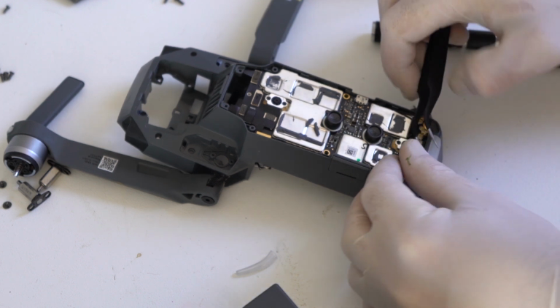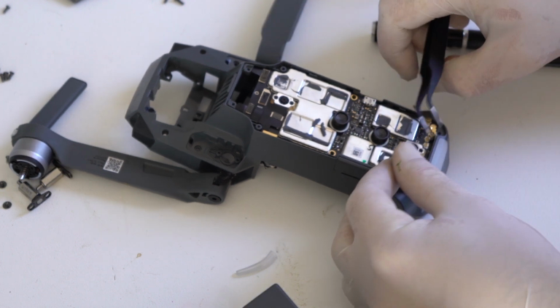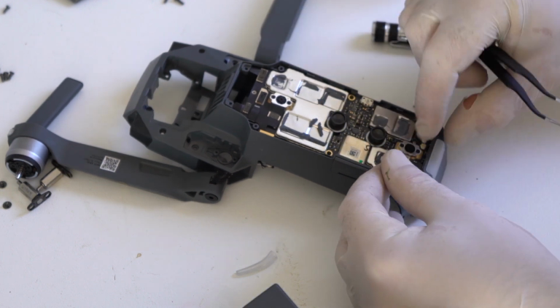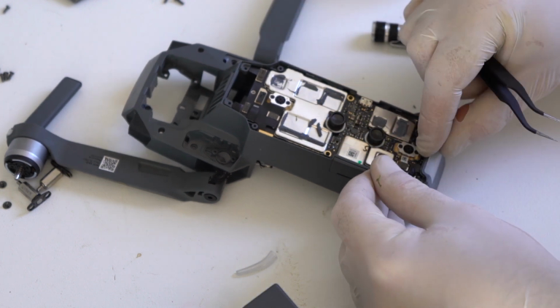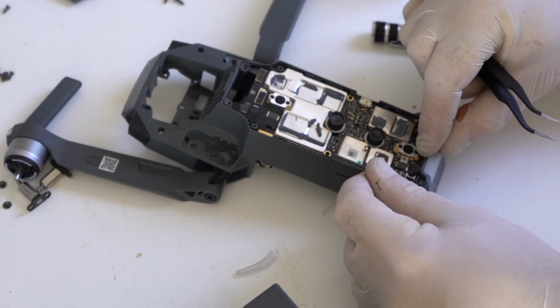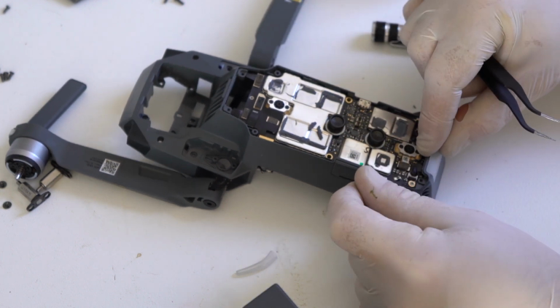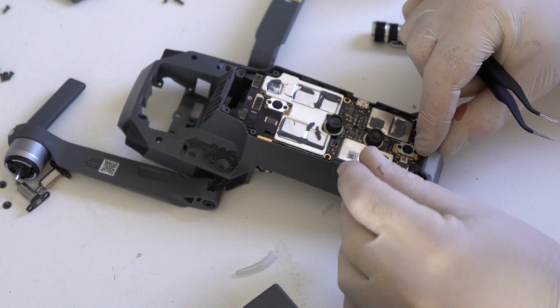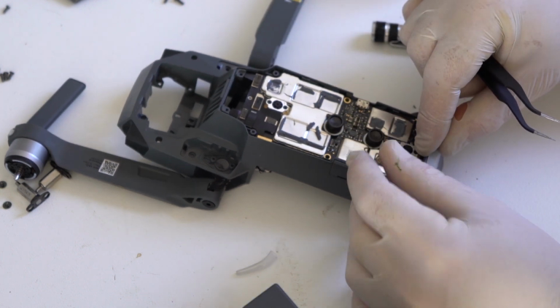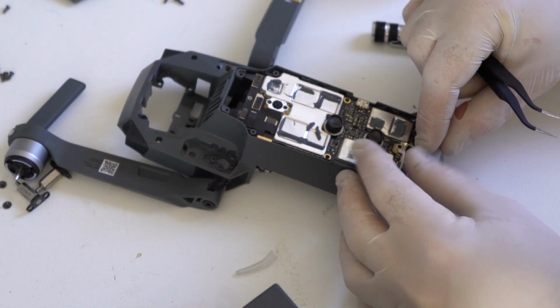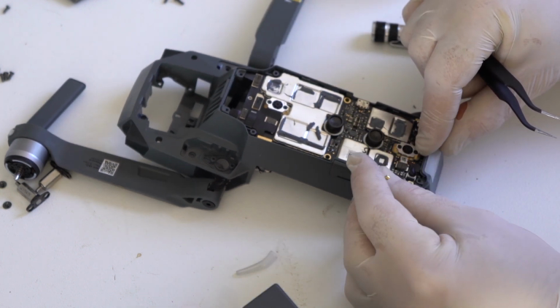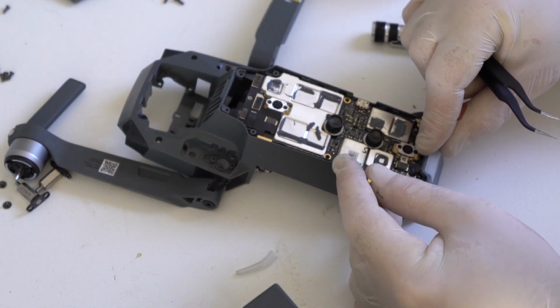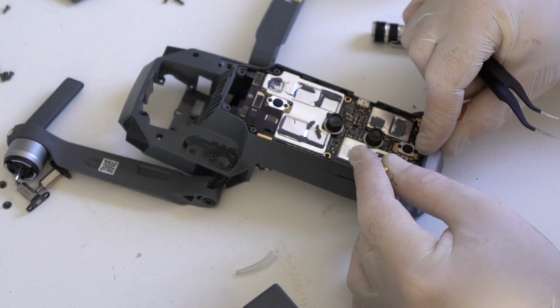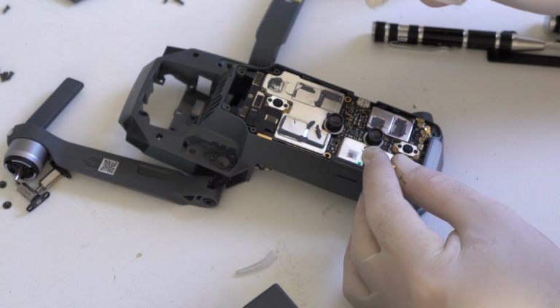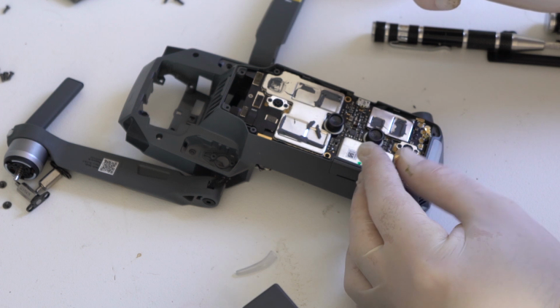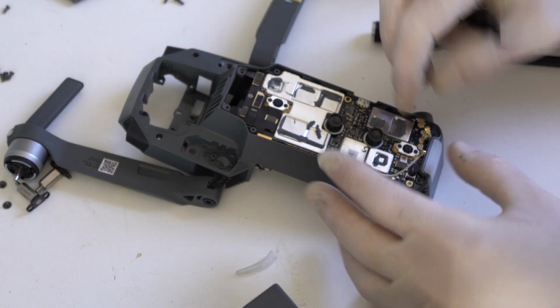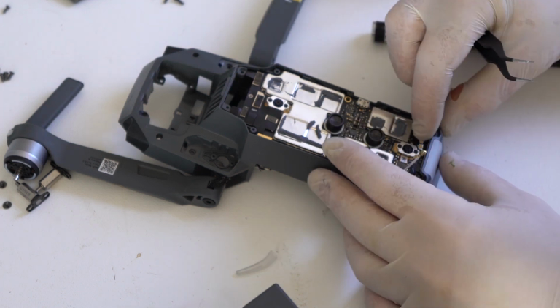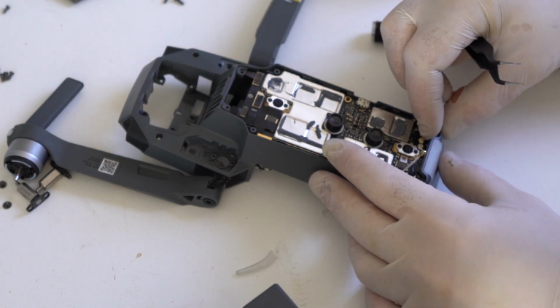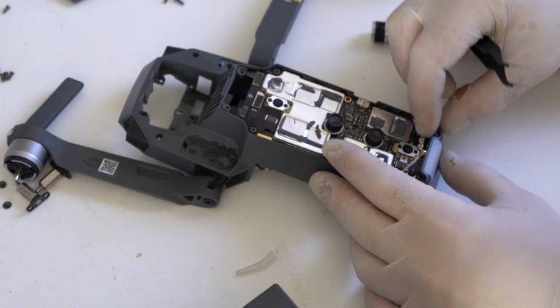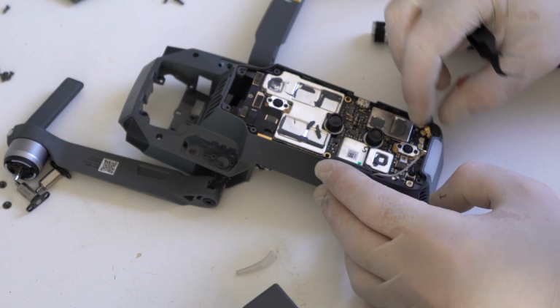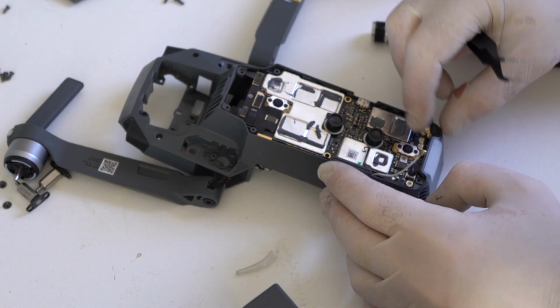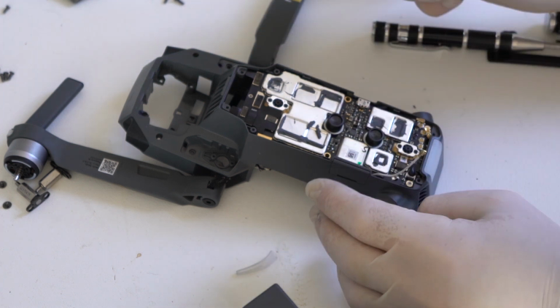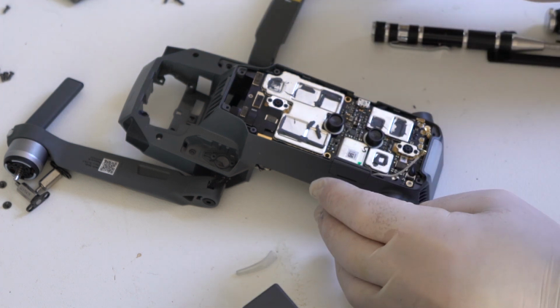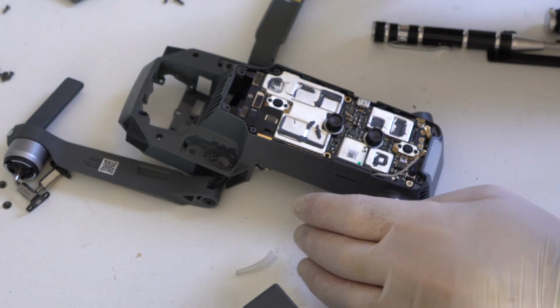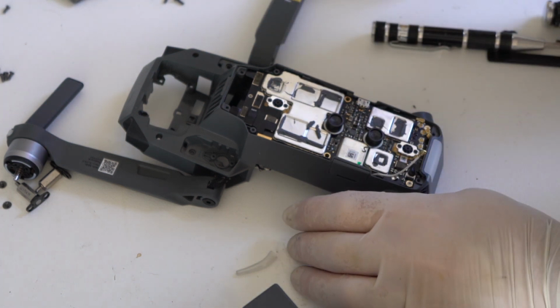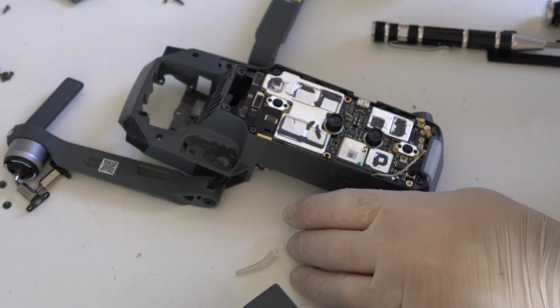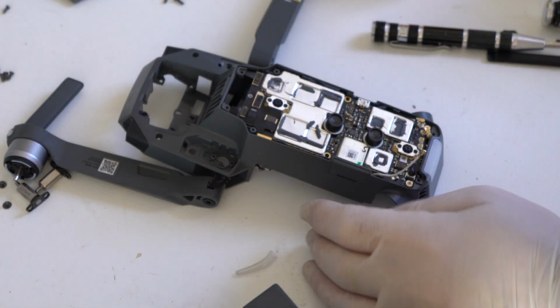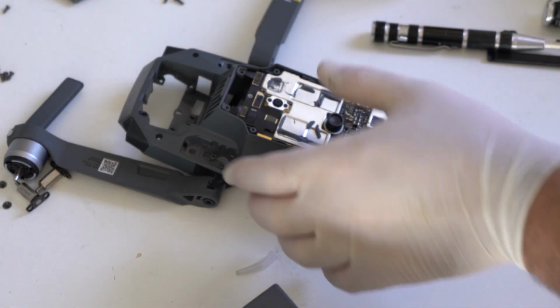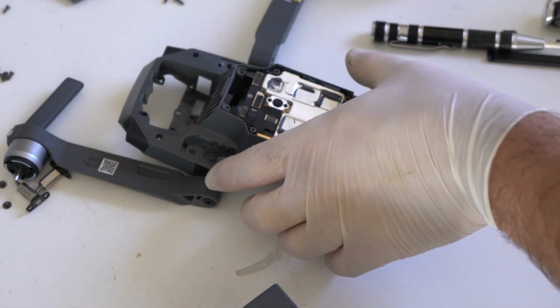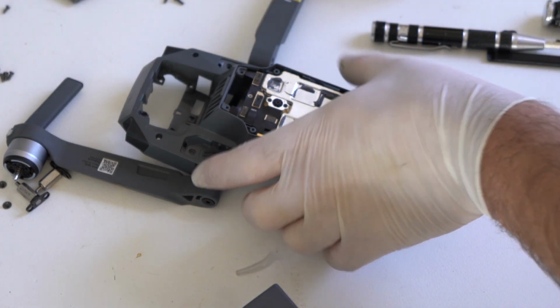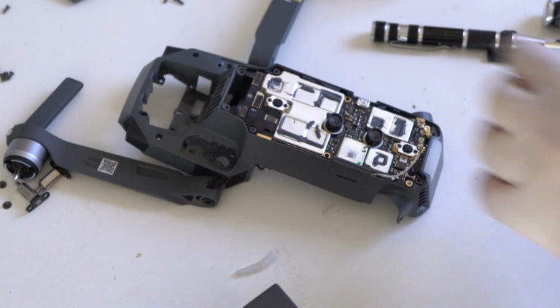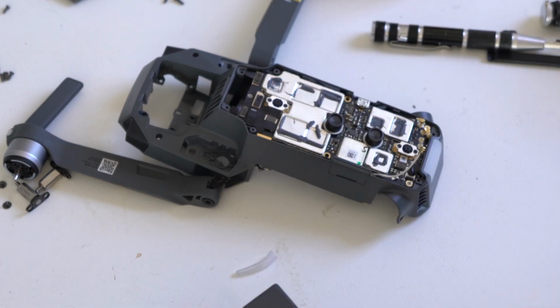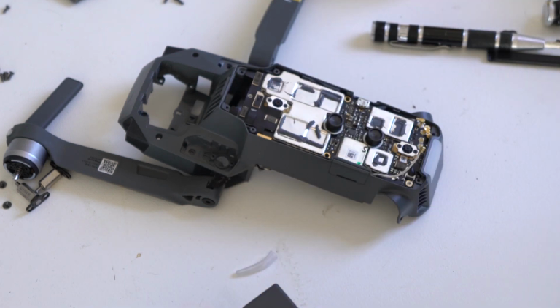I wasn't sure my spudger was going to work, so I went and fetched my tweezers. This way it's easier to disconnect these antenna connectors.